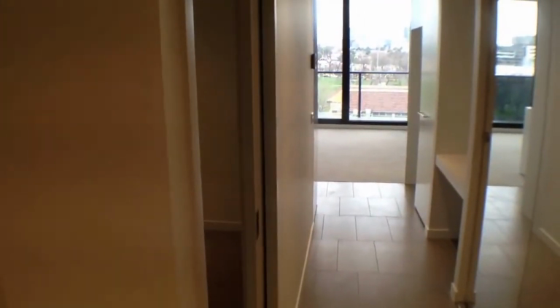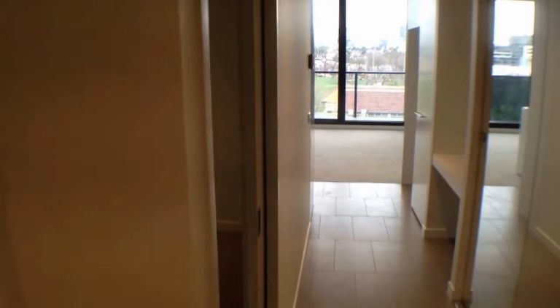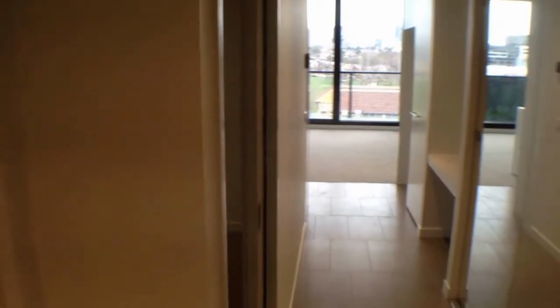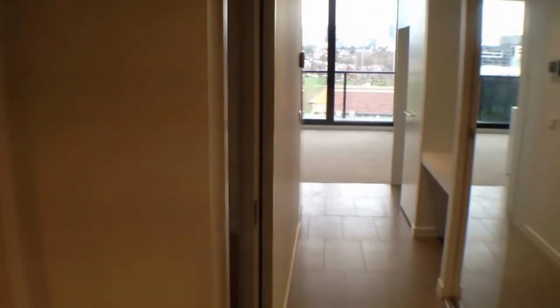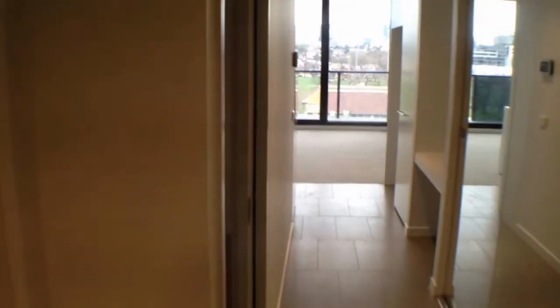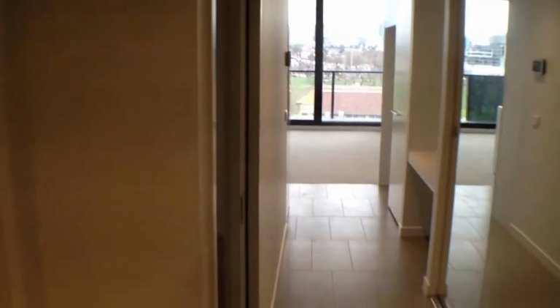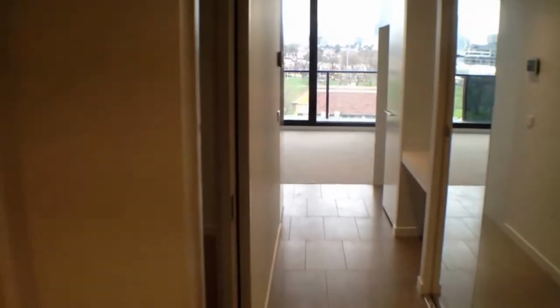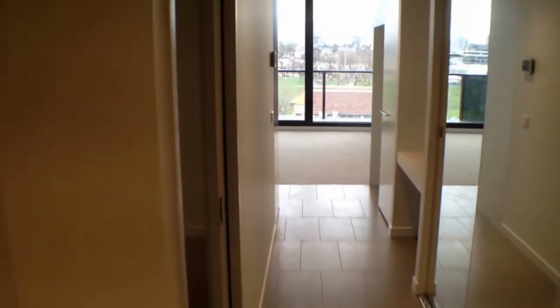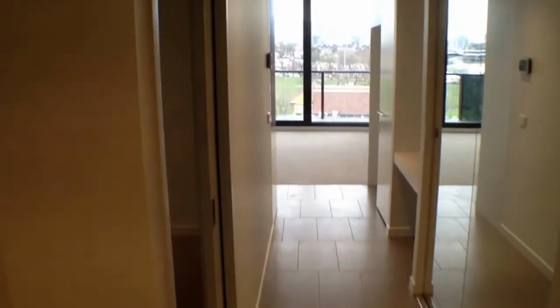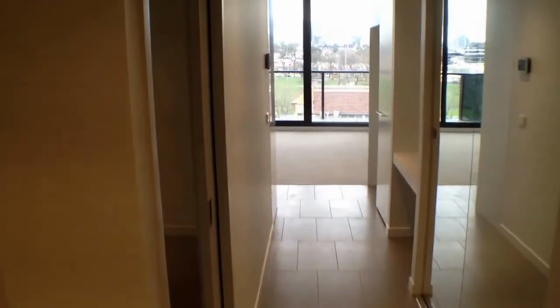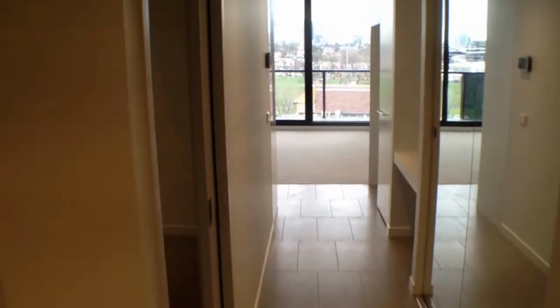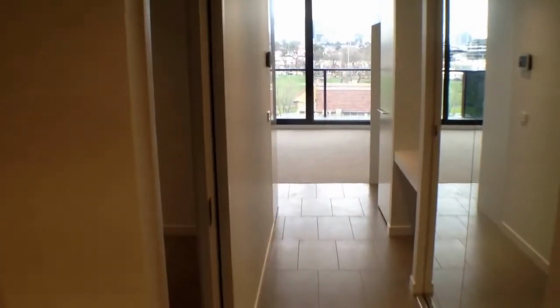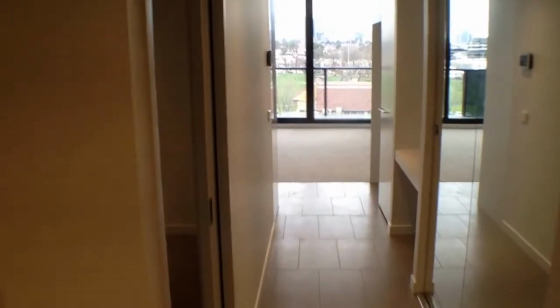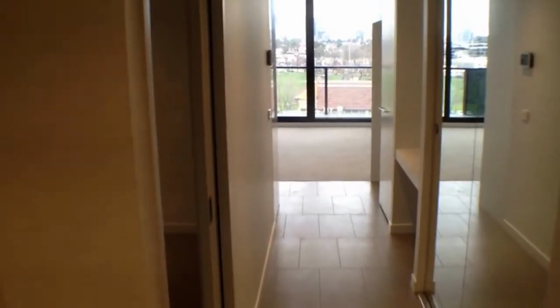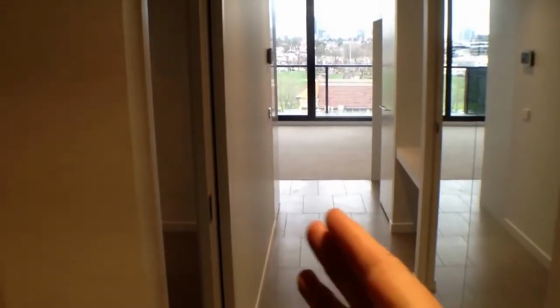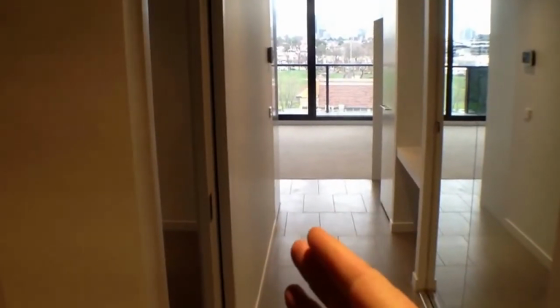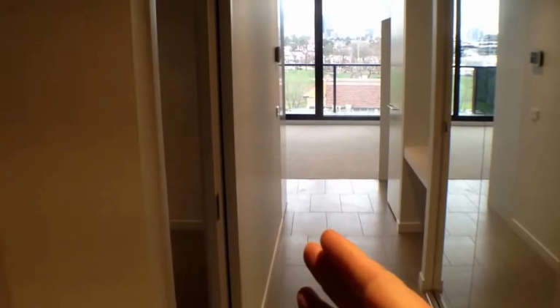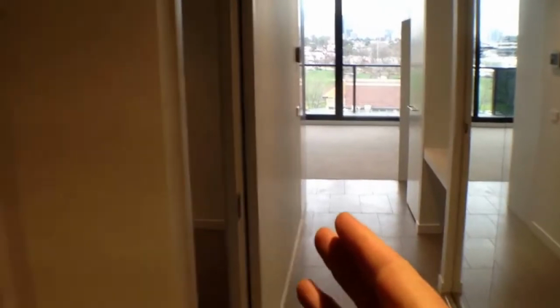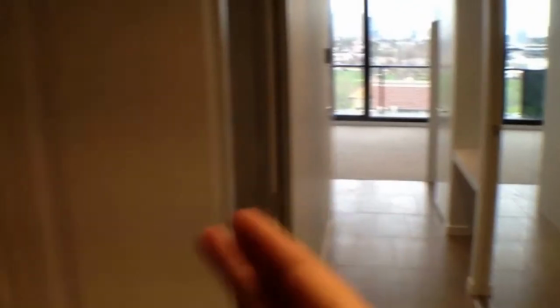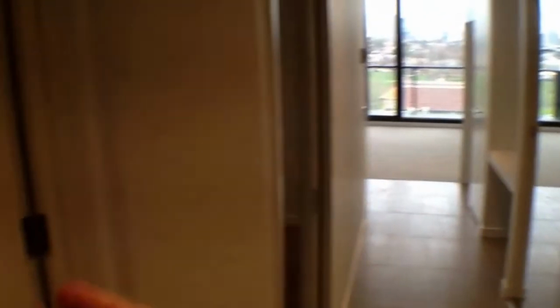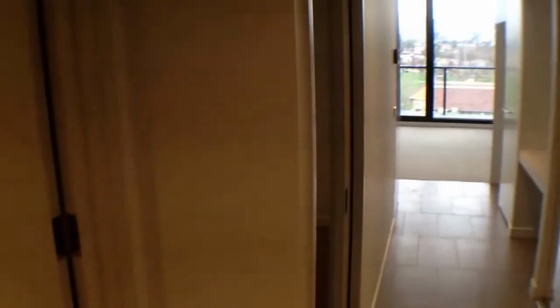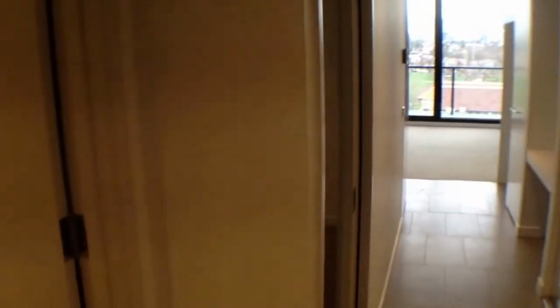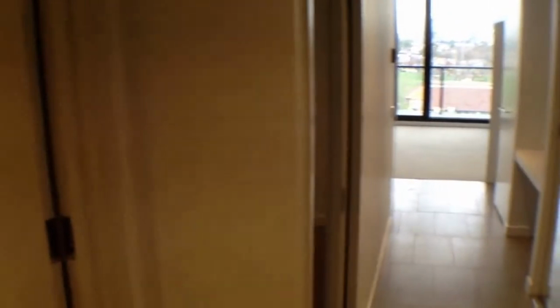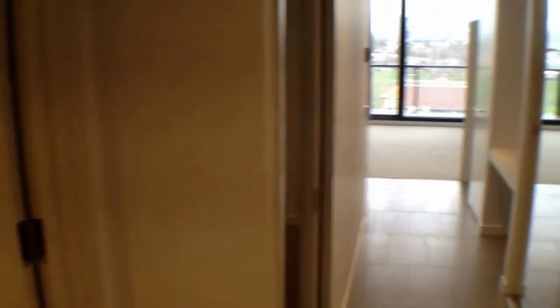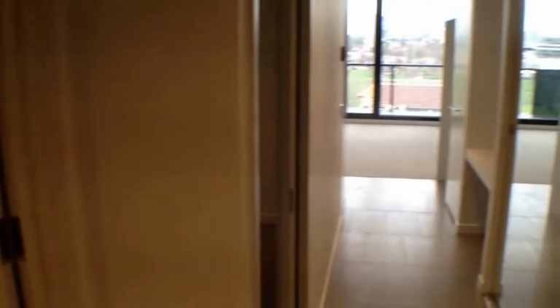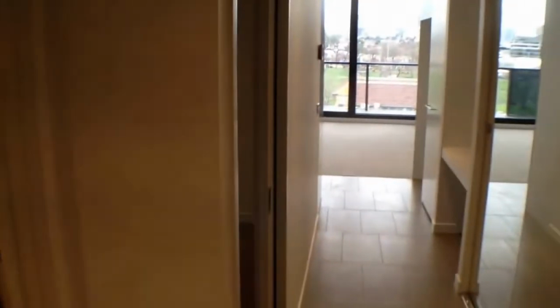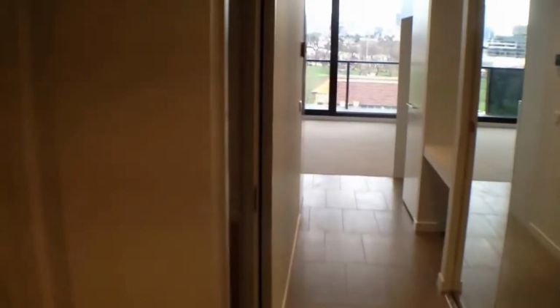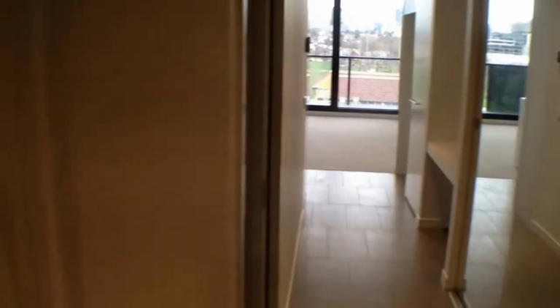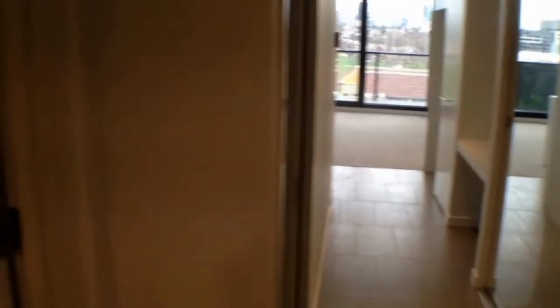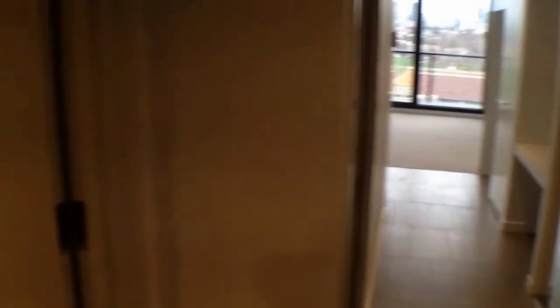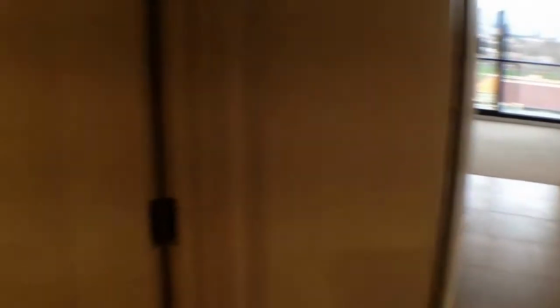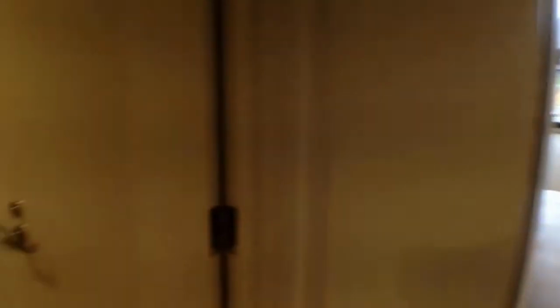In front of me you have the corridor that leads to the kitchen and meals area. Immediately to the left there is the bedroom, and straight away on my left is the bathroom. Let's take a tour beginning in the bathroom.